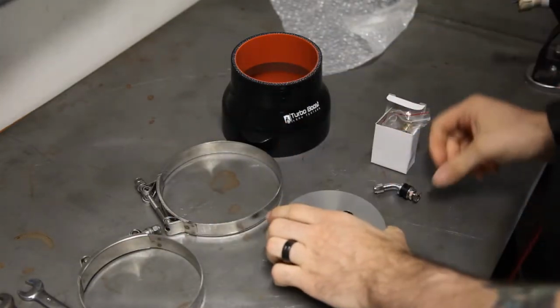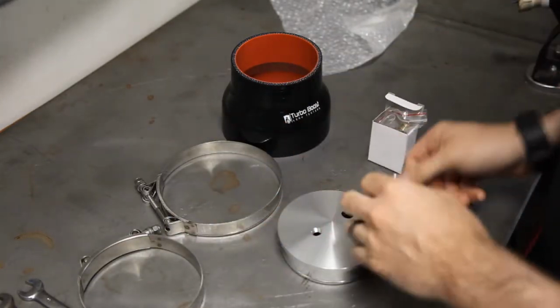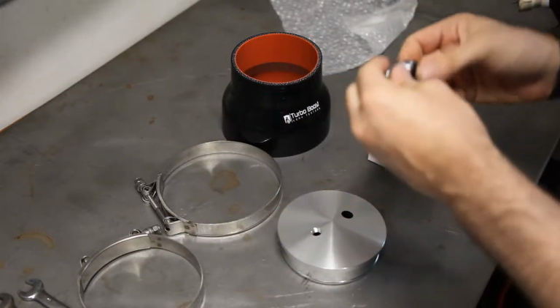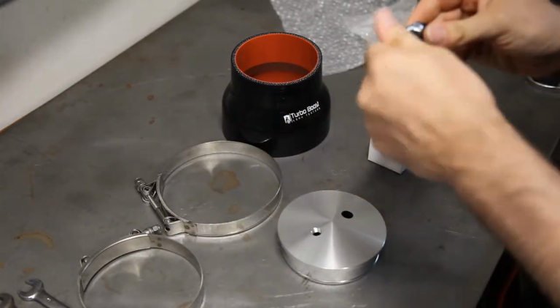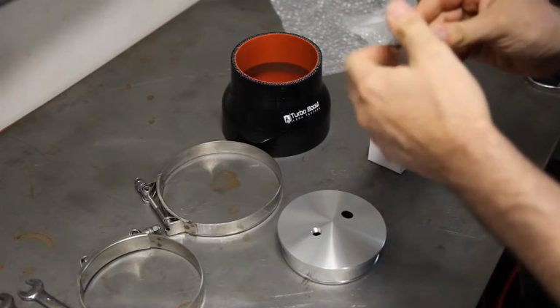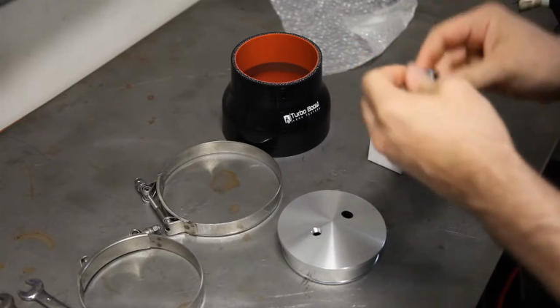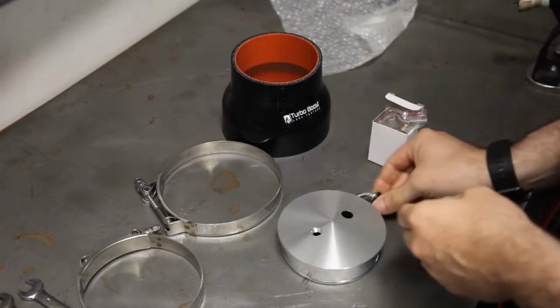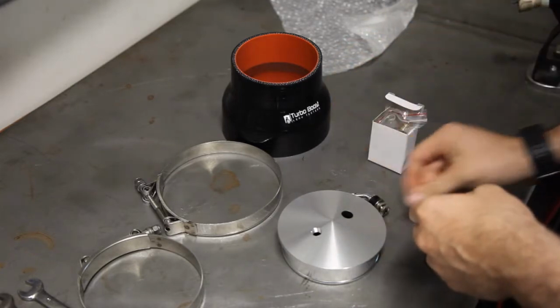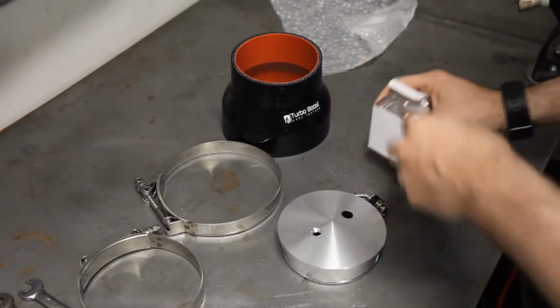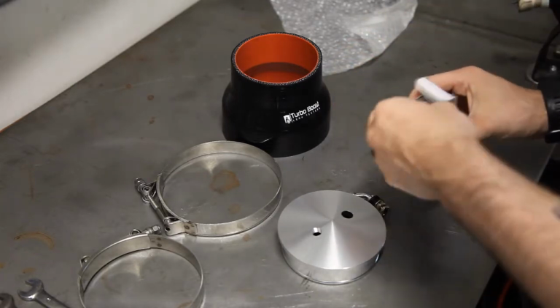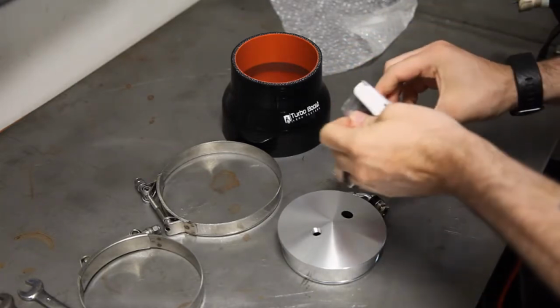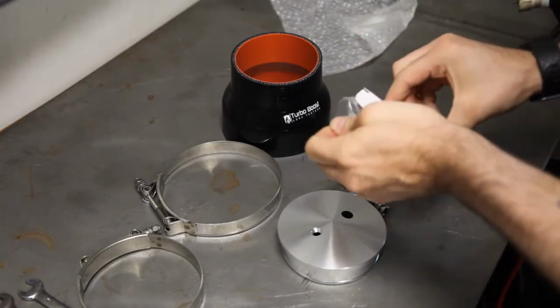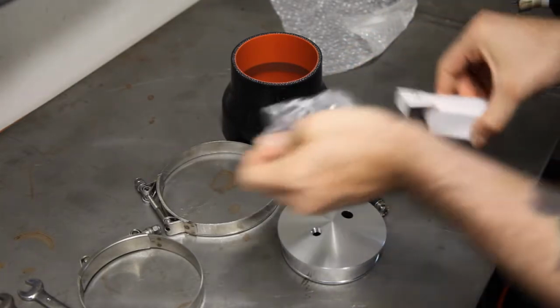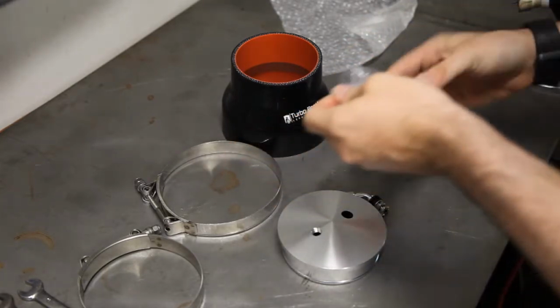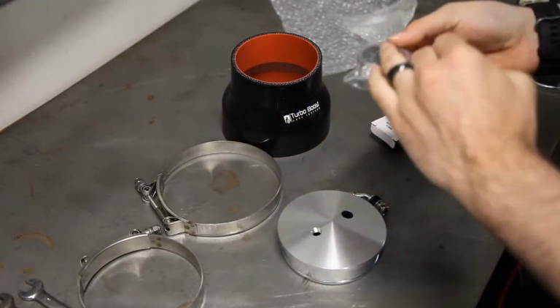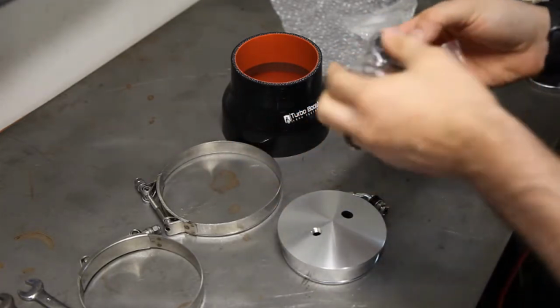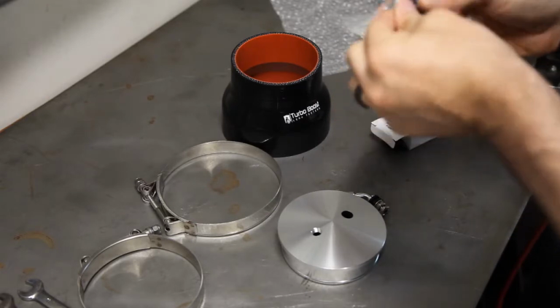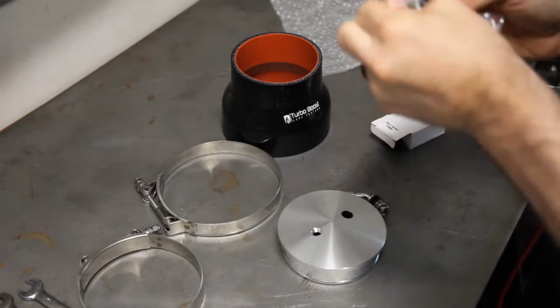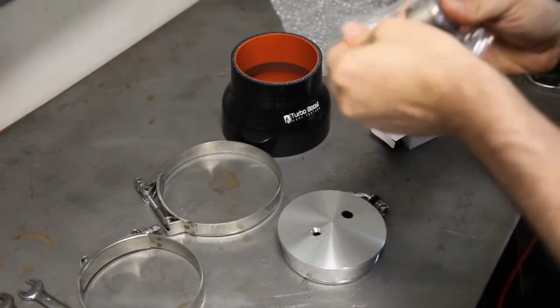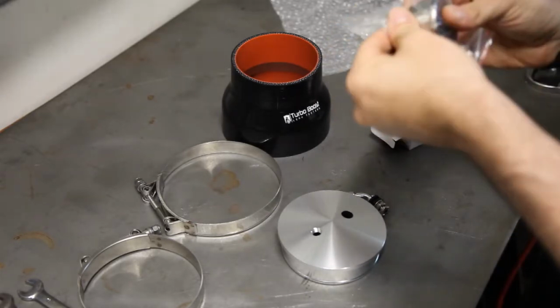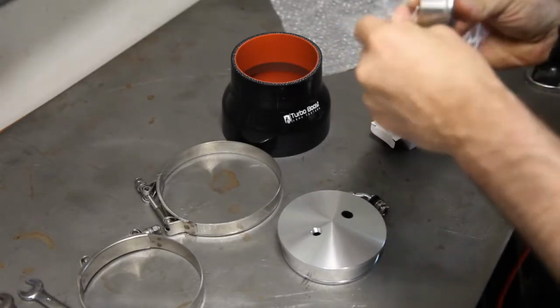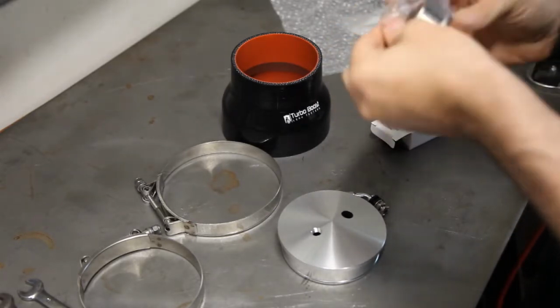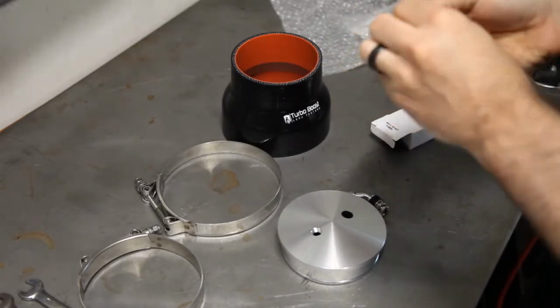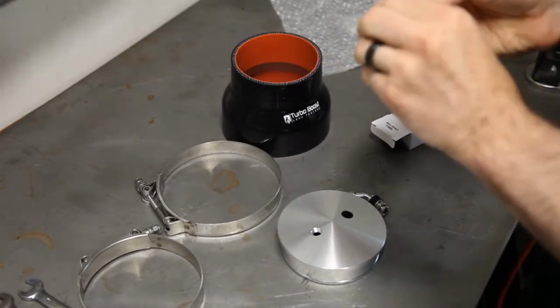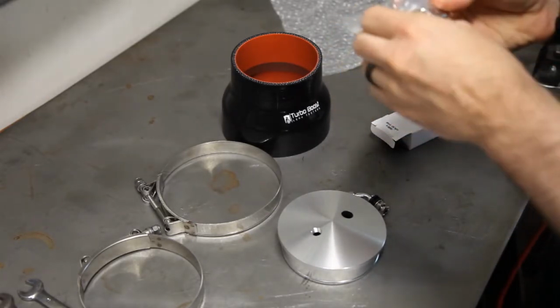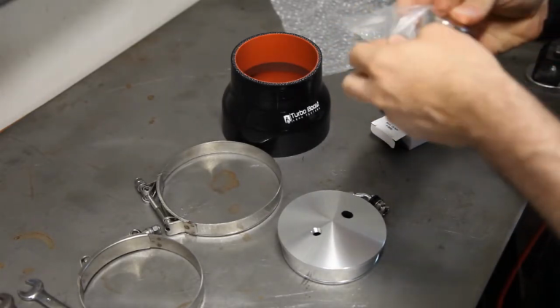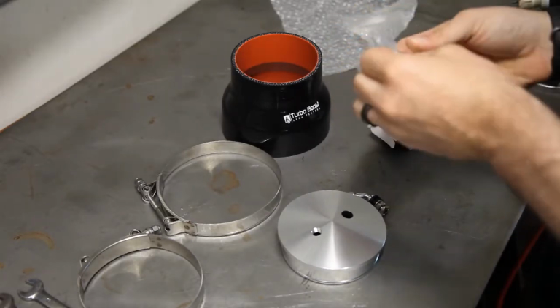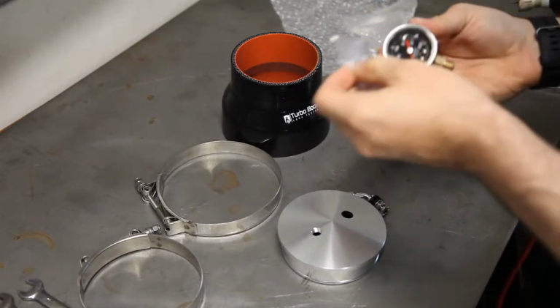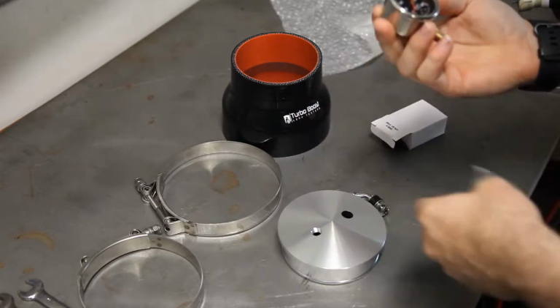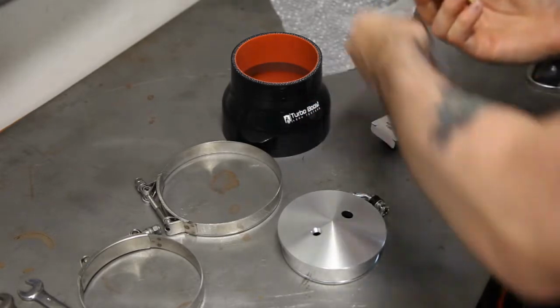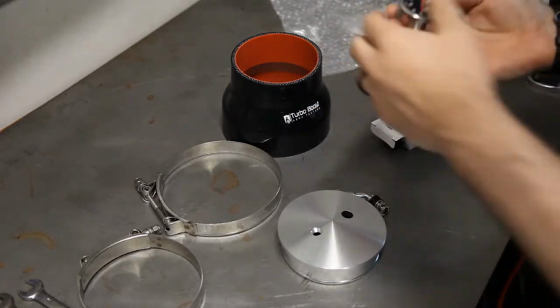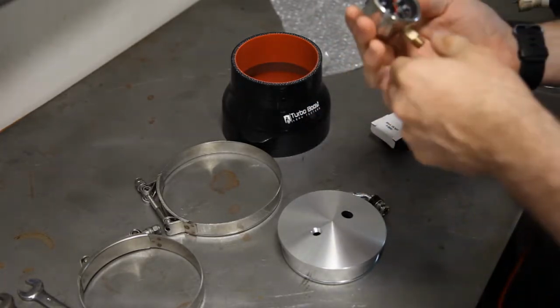We have the valve stem adapter and a pressure gauge. This is a 30 psi pressure gauge. For 99% of all cars, 30 psi is plenty enough.